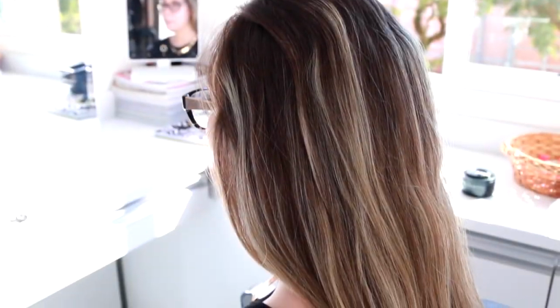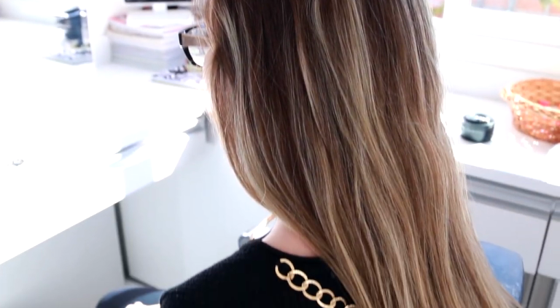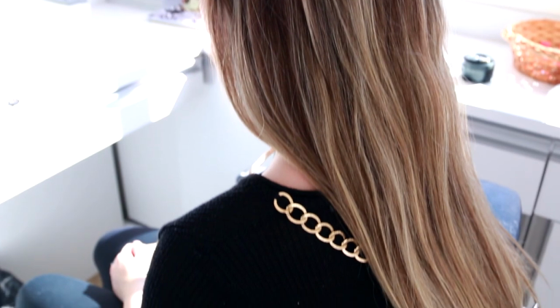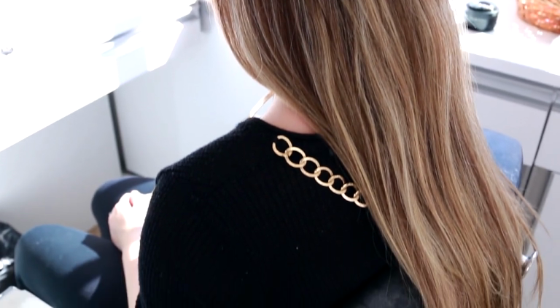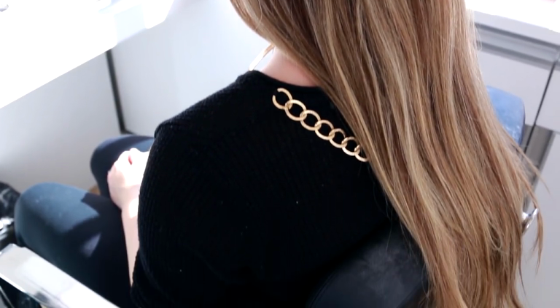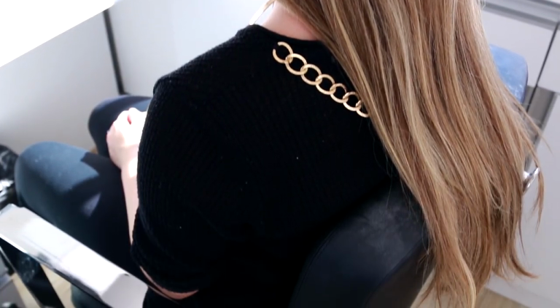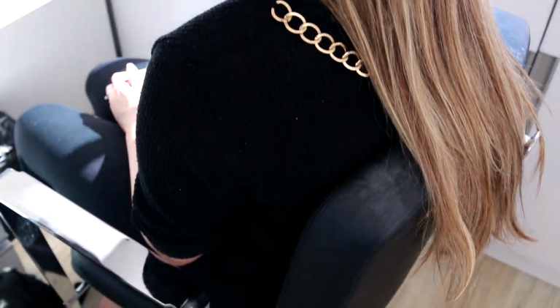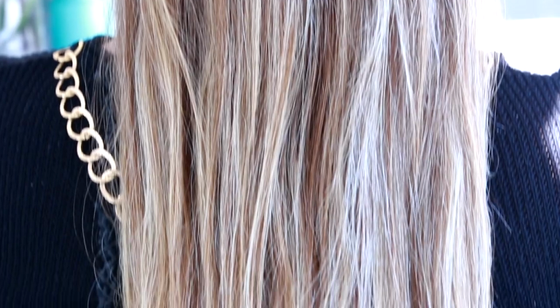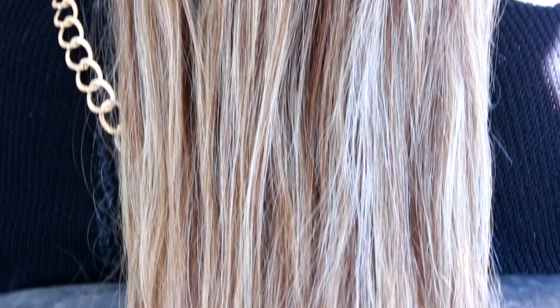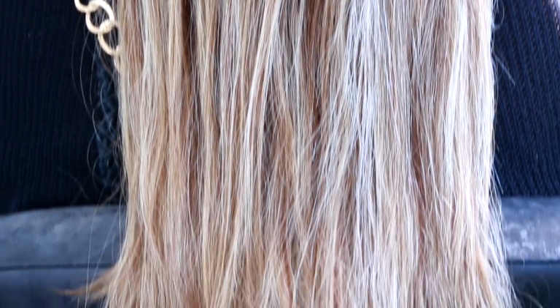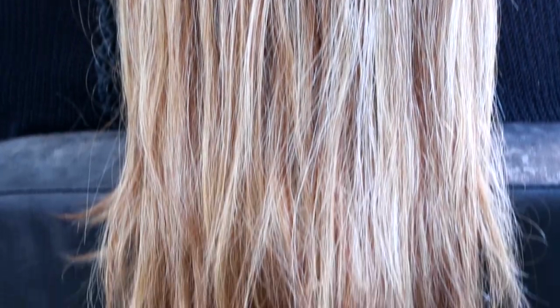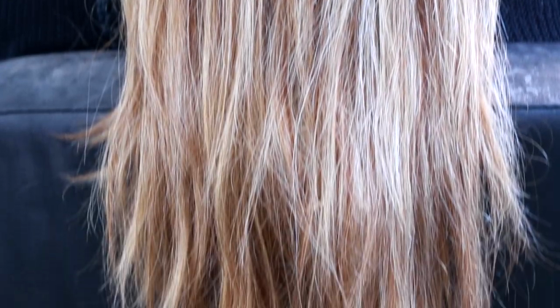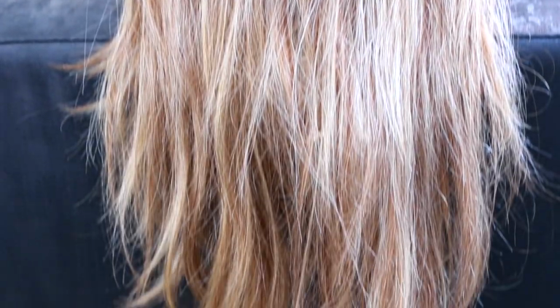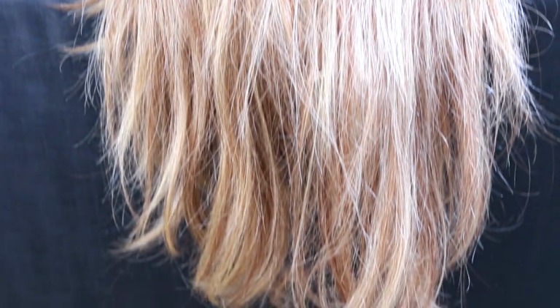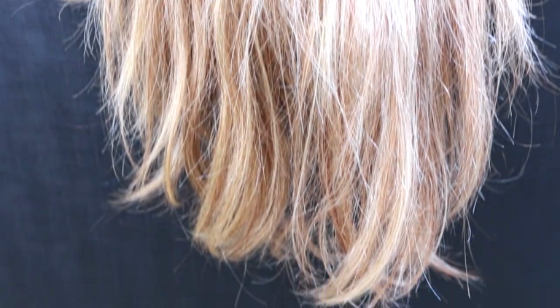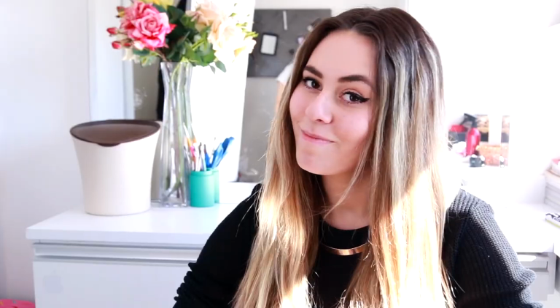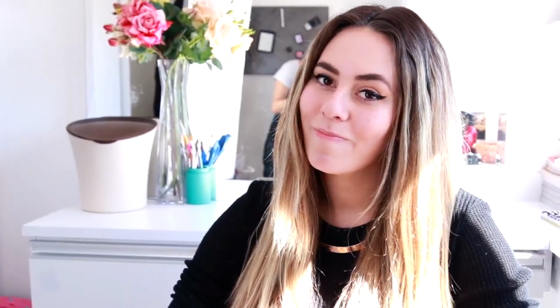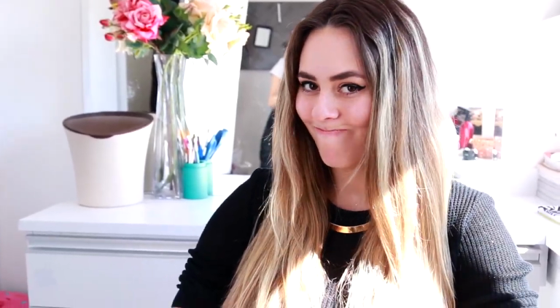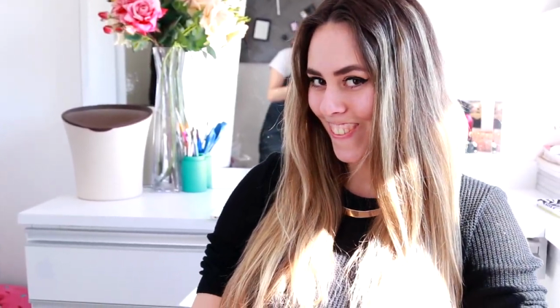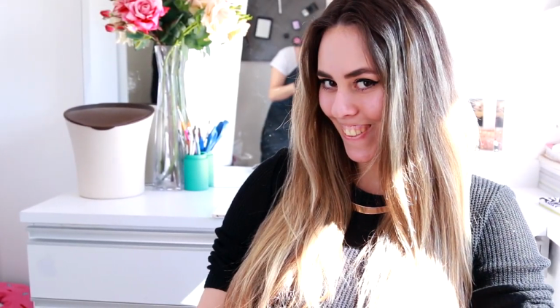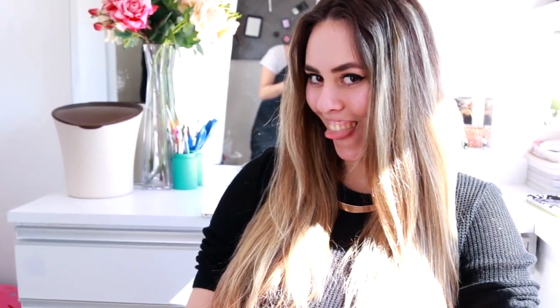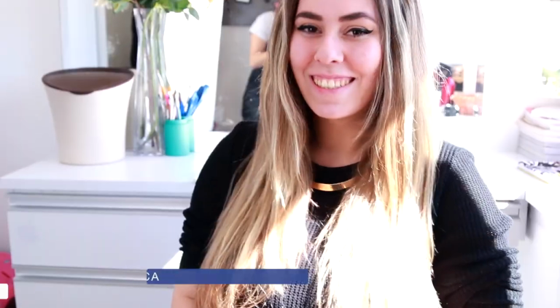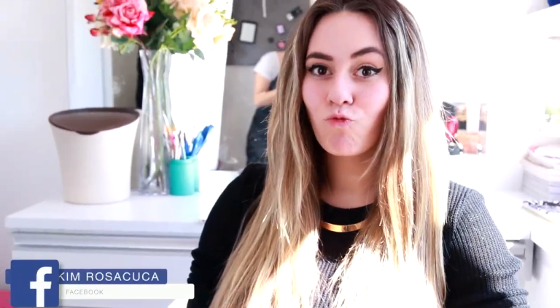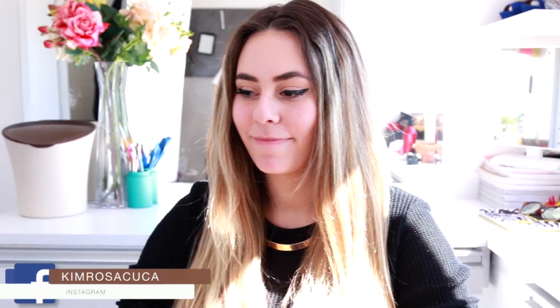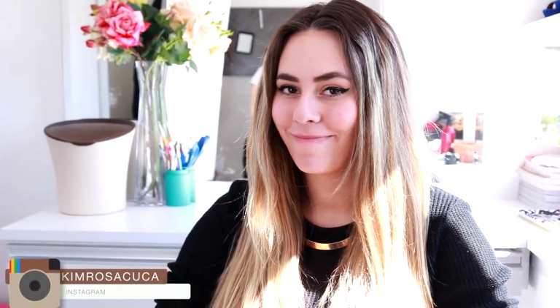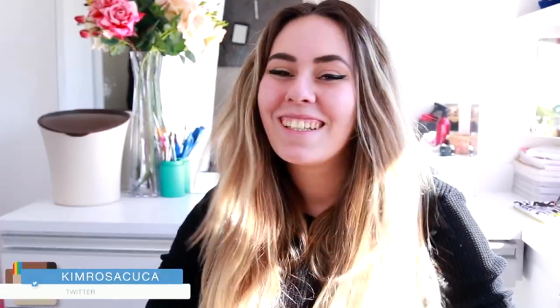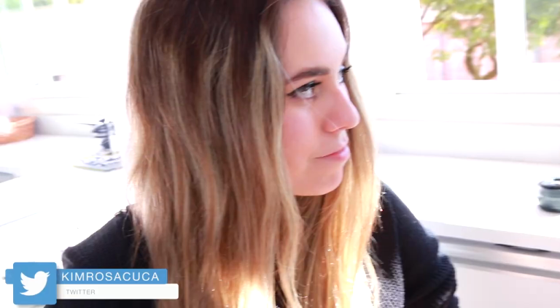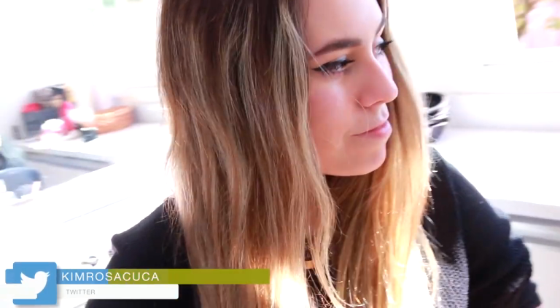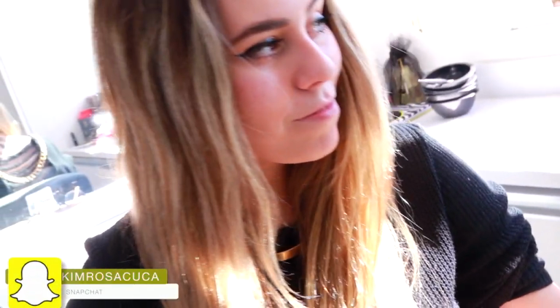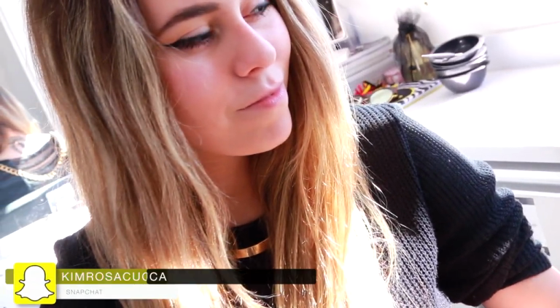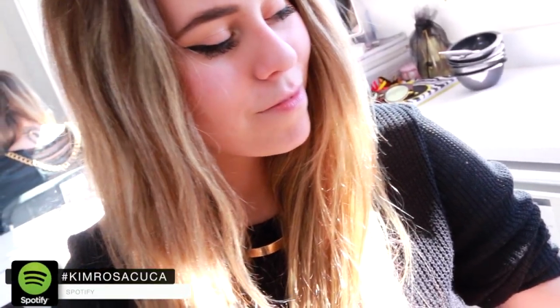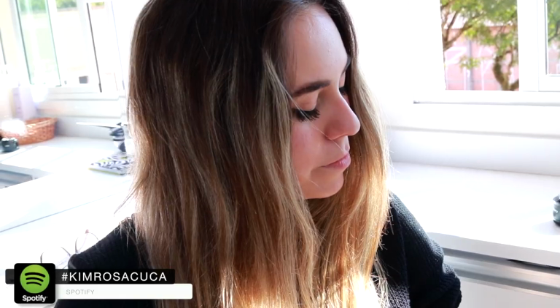Mesmo o cabelo dela já sendo bem claro, já tendo várias luzes, eu quero deixar bem claro que a única parte onde vai pegar a tinta é onde está descolorido. Por isso eu vou puxar um ombre hair bem clarinho no cabelo dela, pra ficar bem mais rosa do que natural.